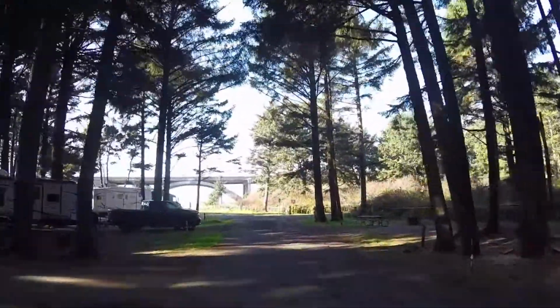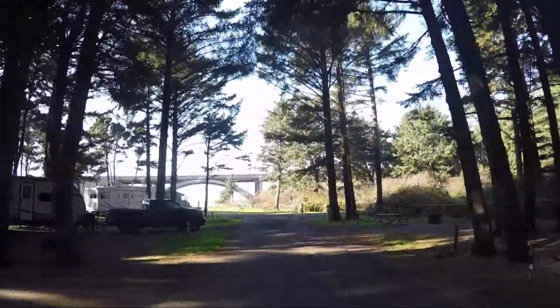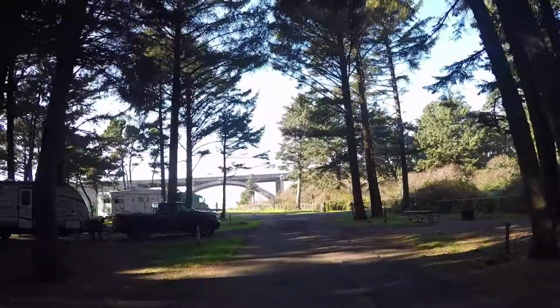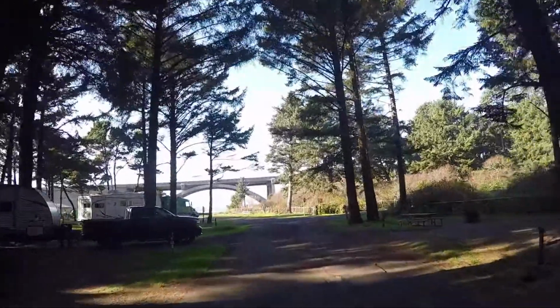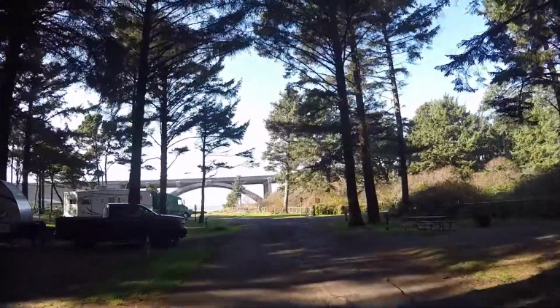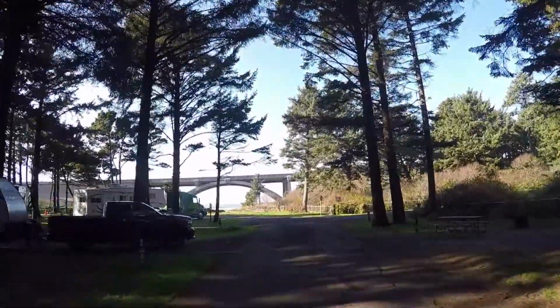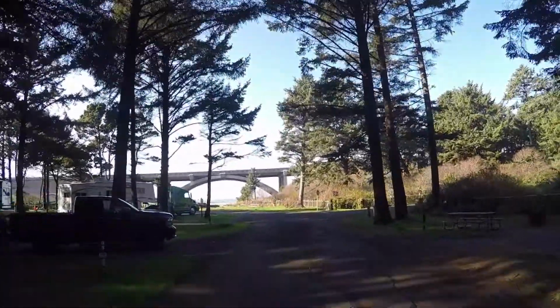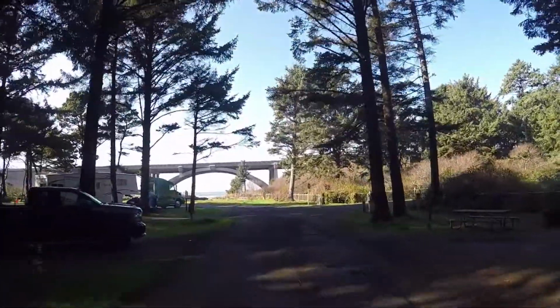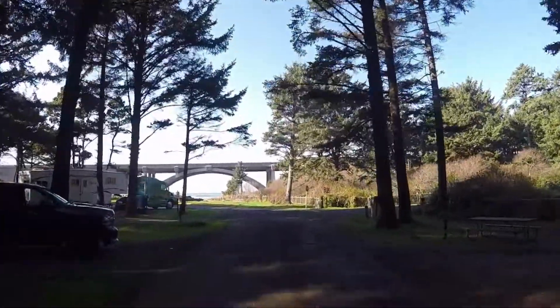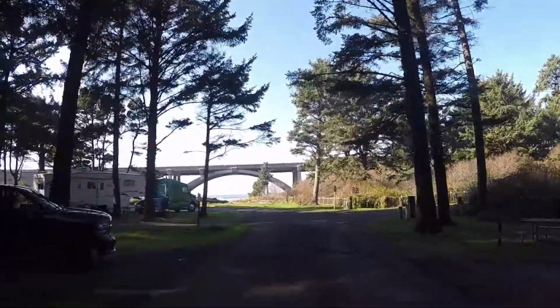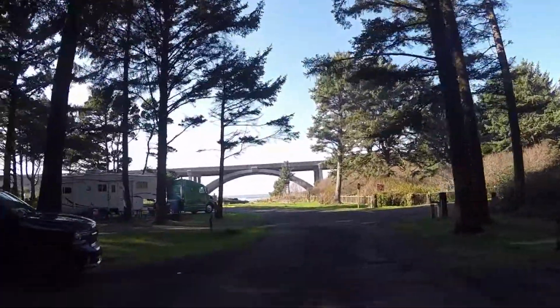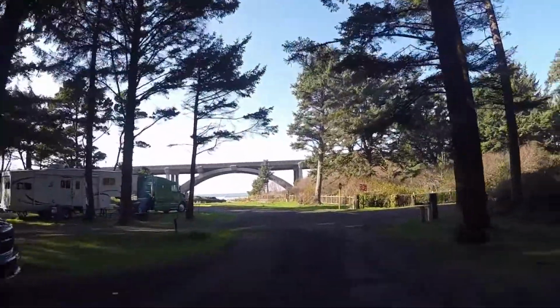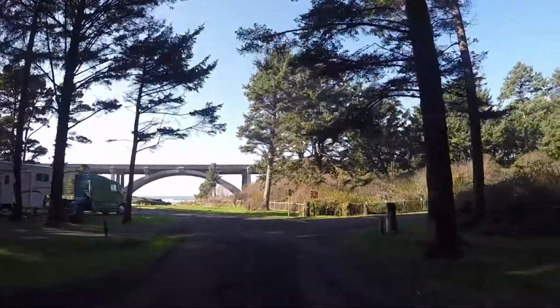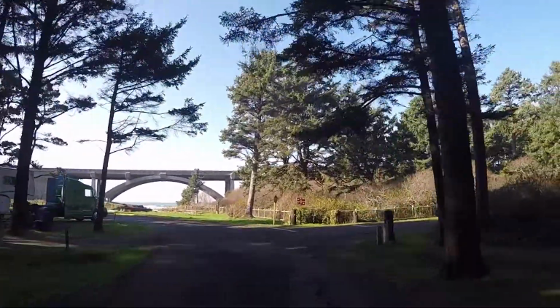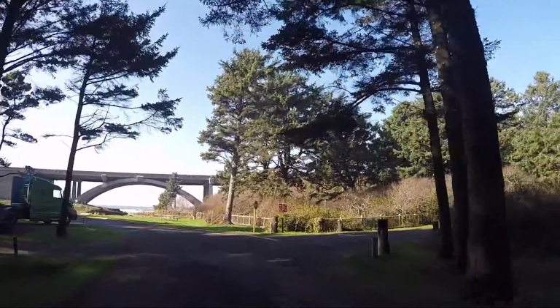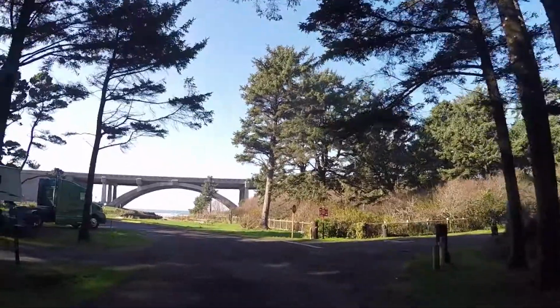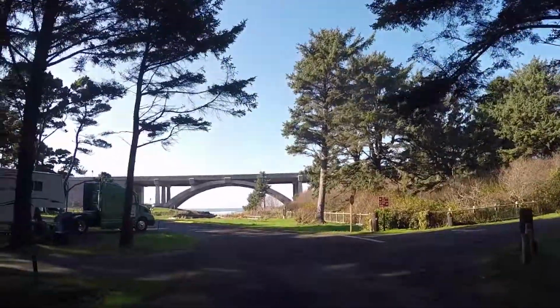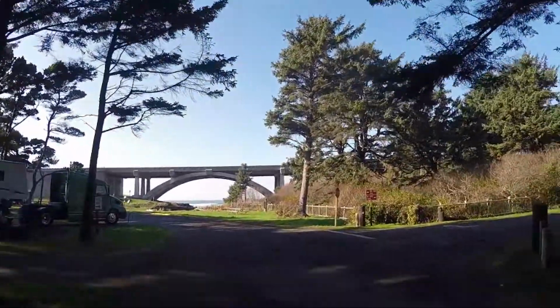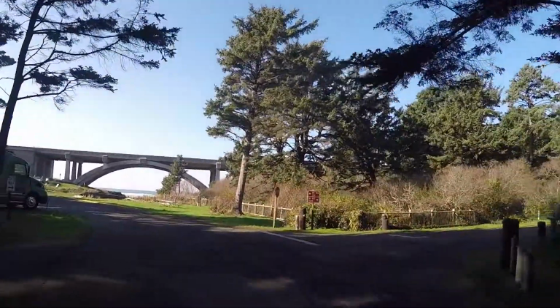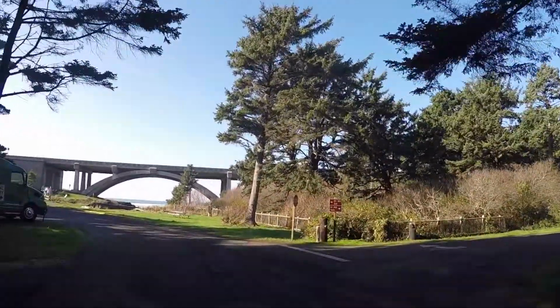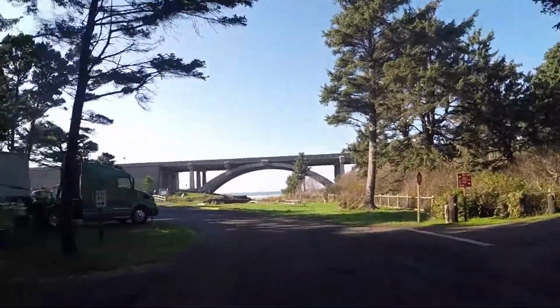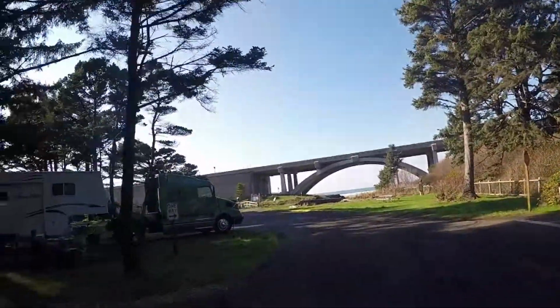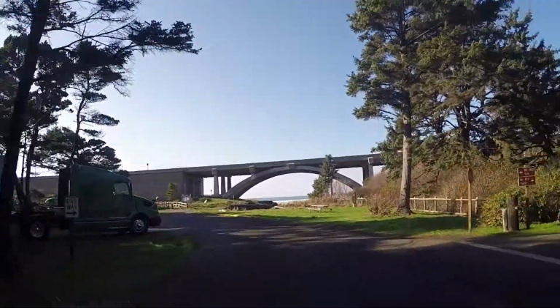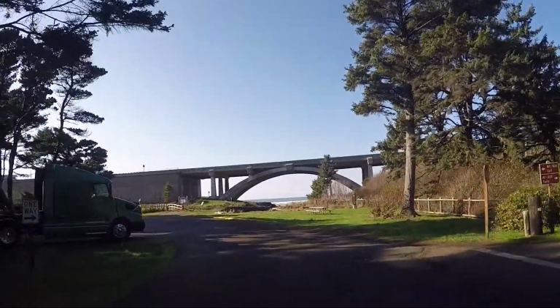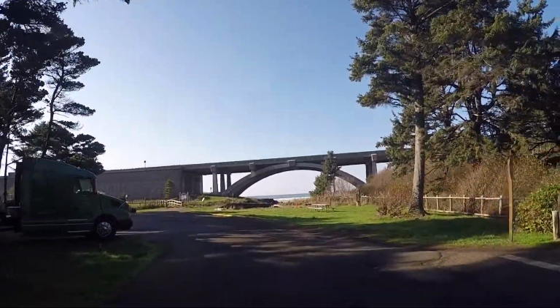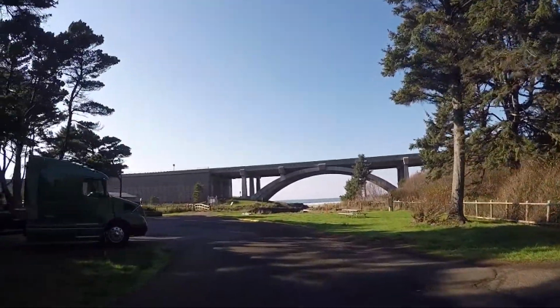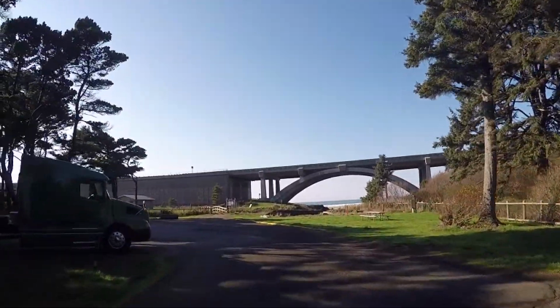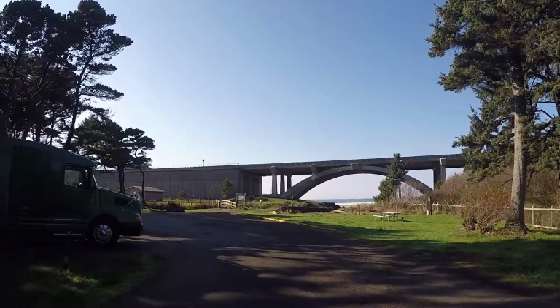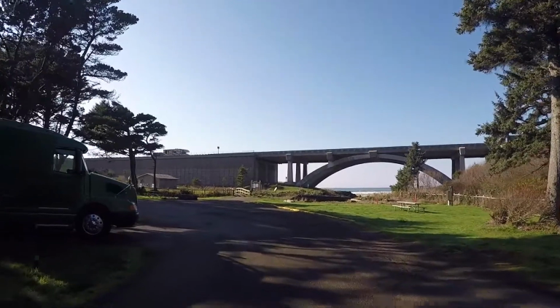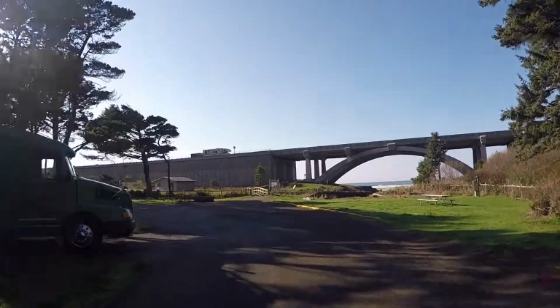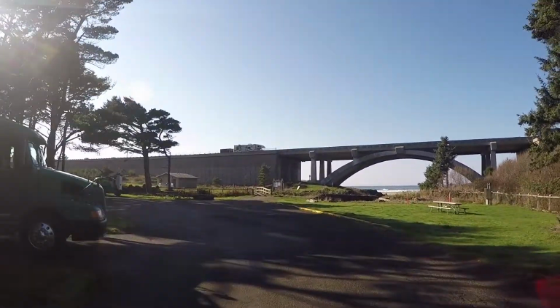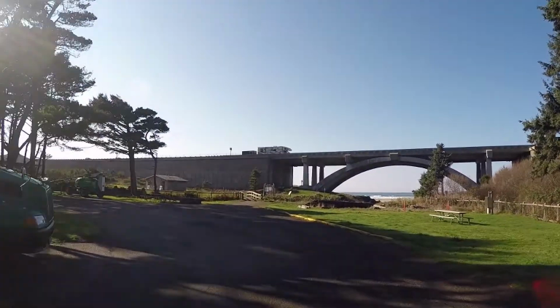Near the entrance to the park you can access the beach by going over a footbridge and under the highway. It's possible to camp very close to the beach access, but the trade-off is that you're close to the road and the sites are smaller with less of a wilderness feeling.